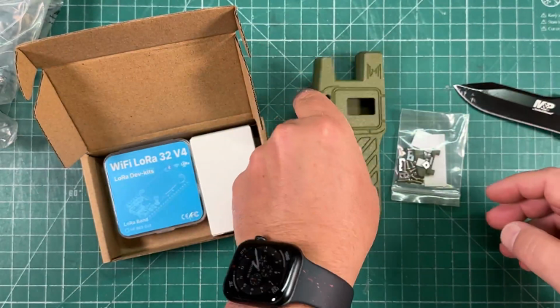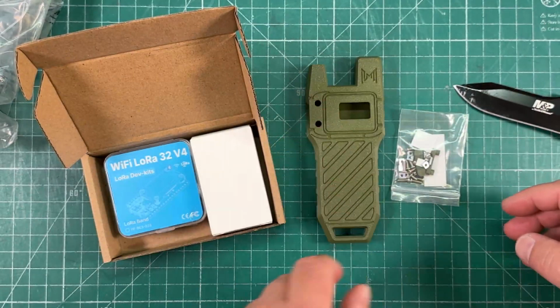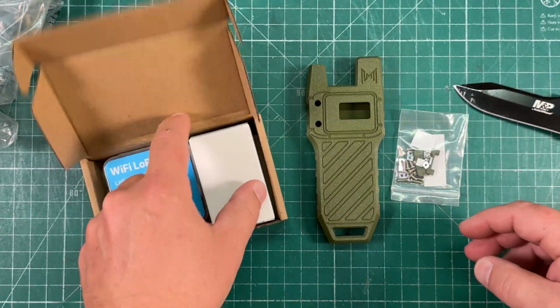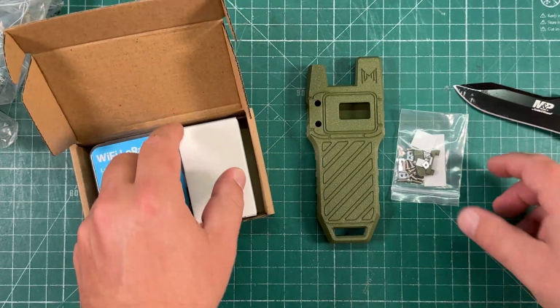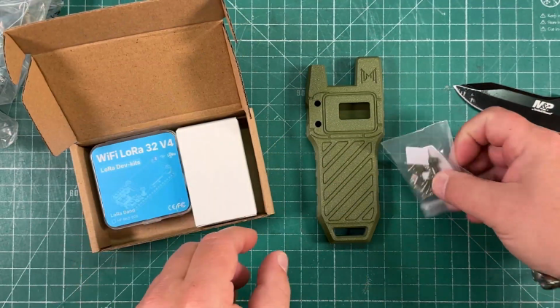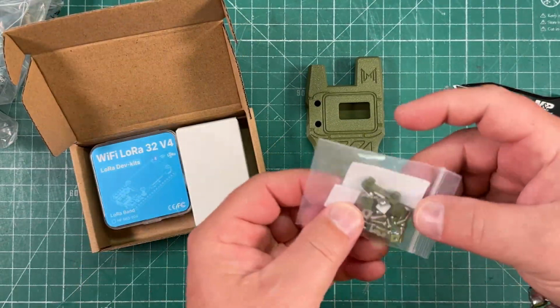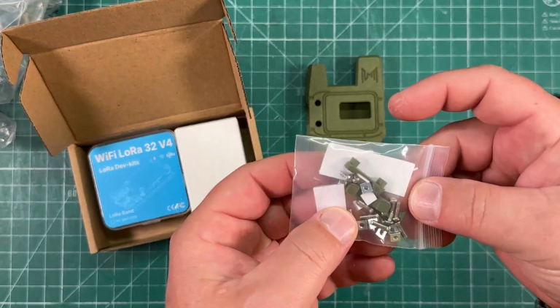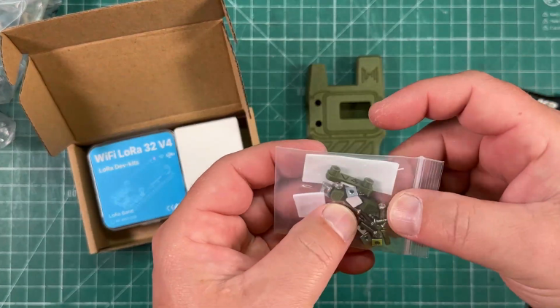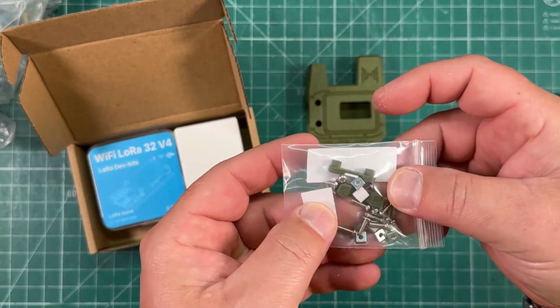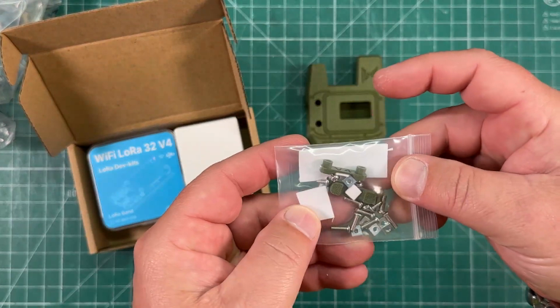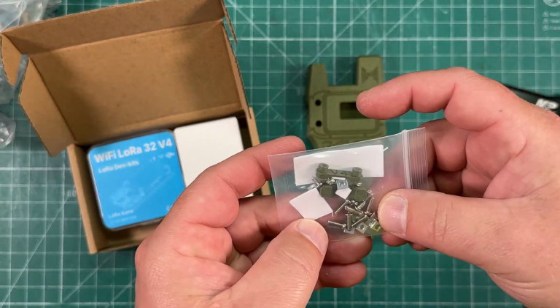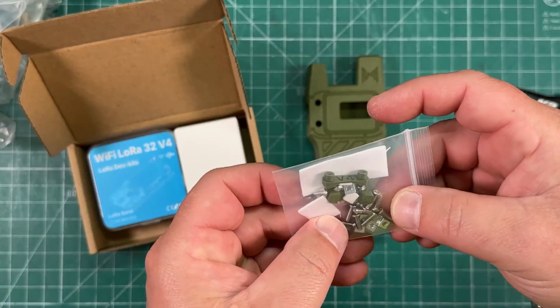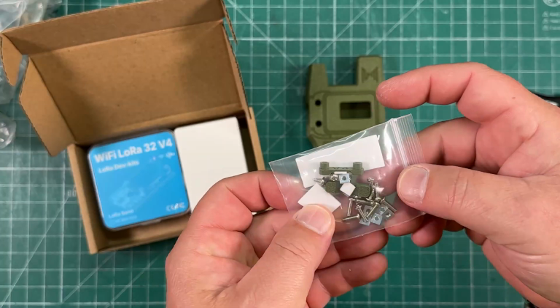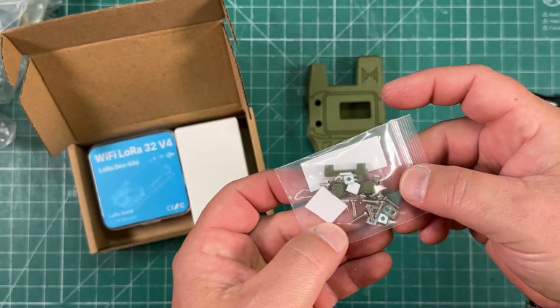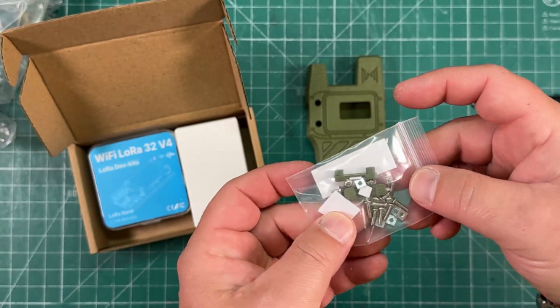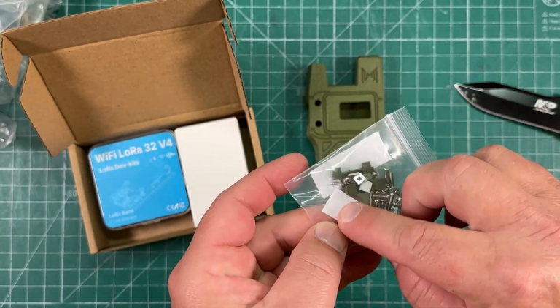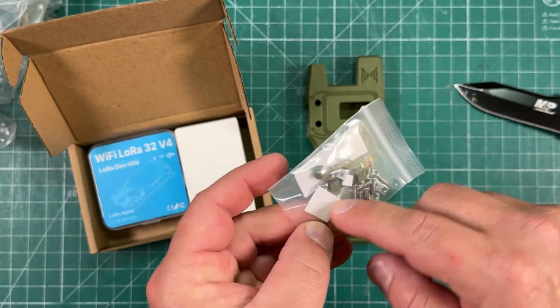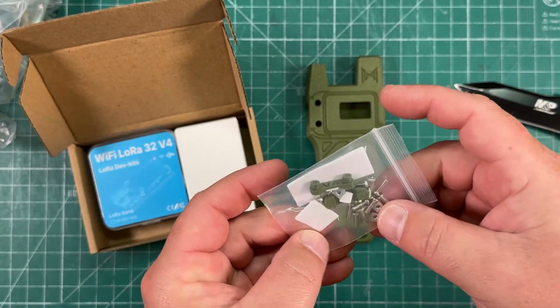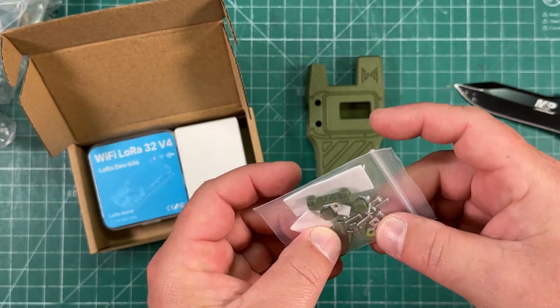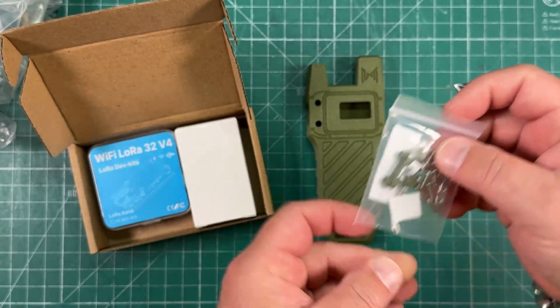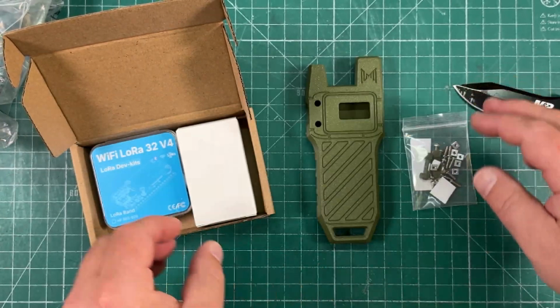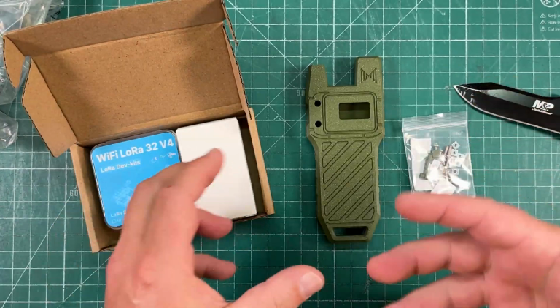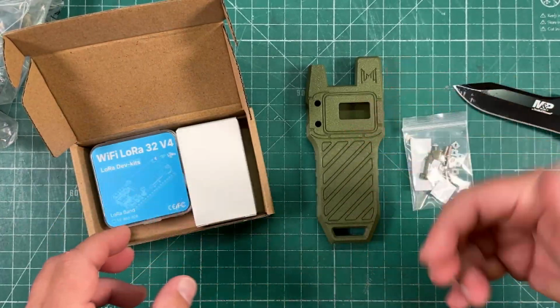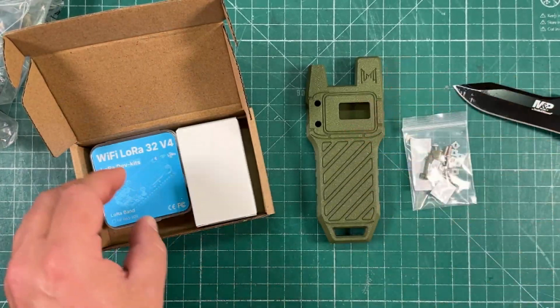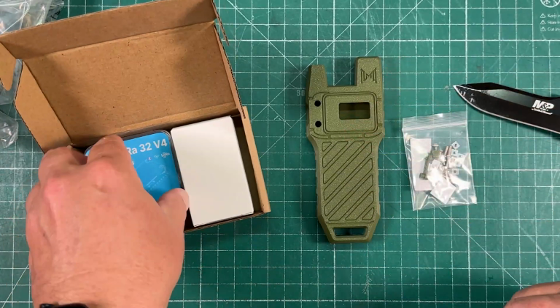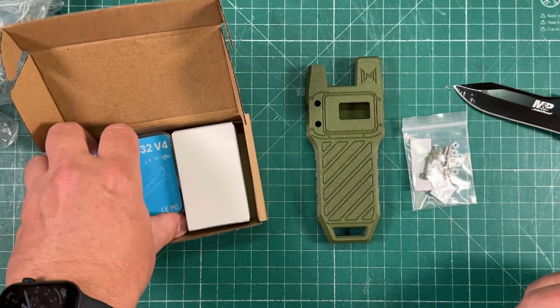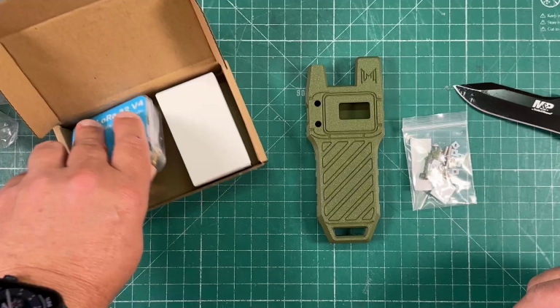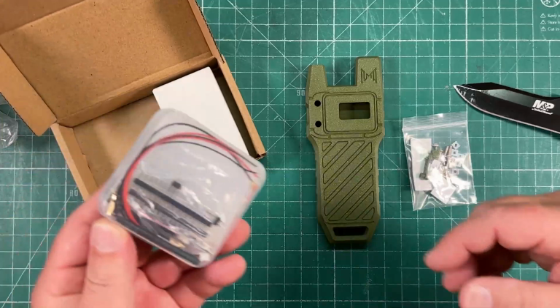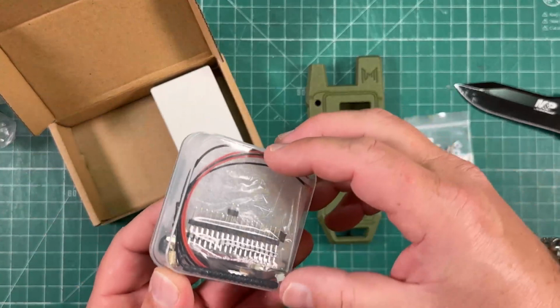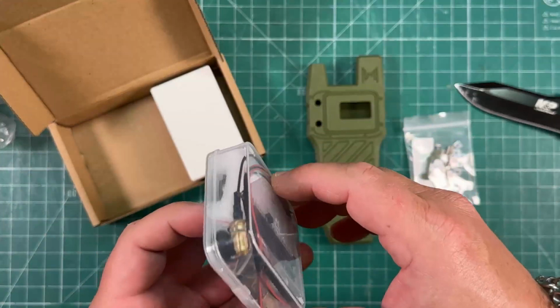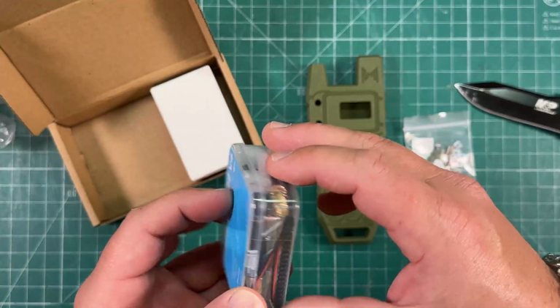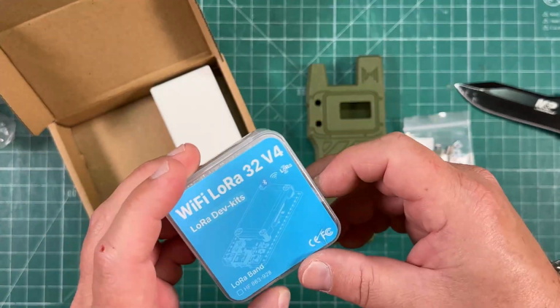So it should have all the parts in here. There's all the hardware that we're going to need to screw together — we got some foam sticky things. This does have GPS as well, so that's pretty cool.